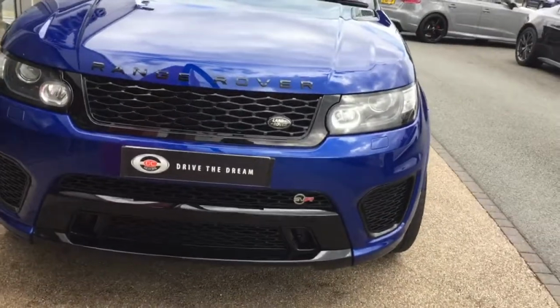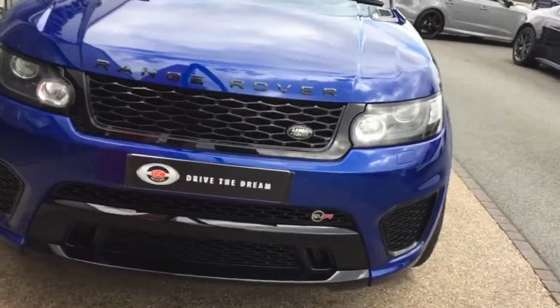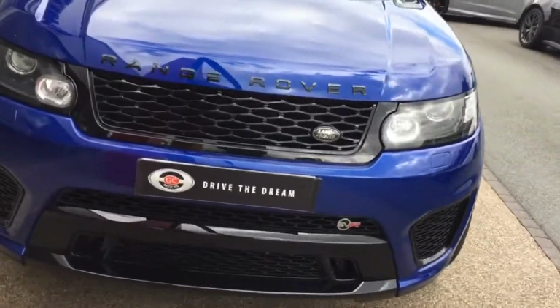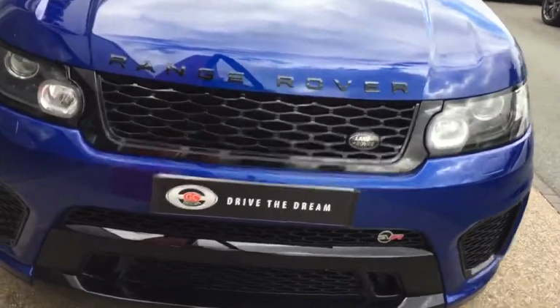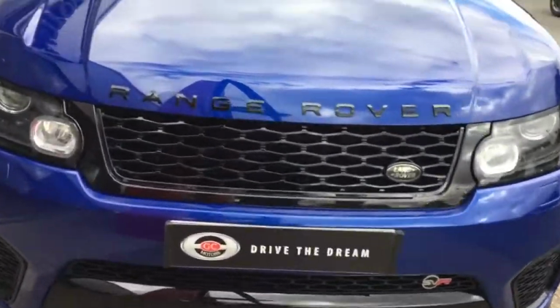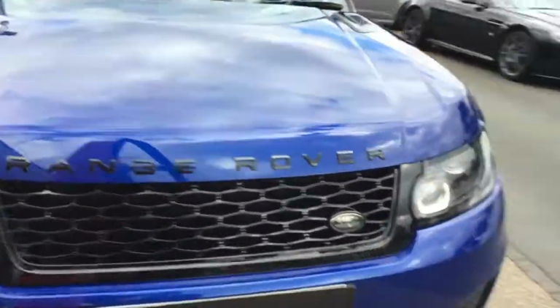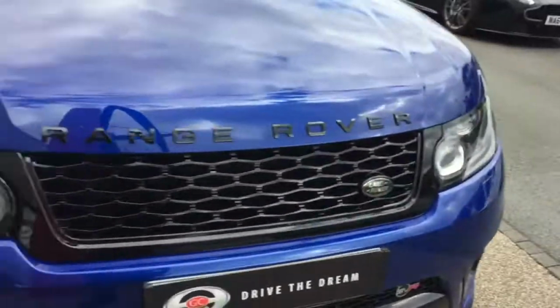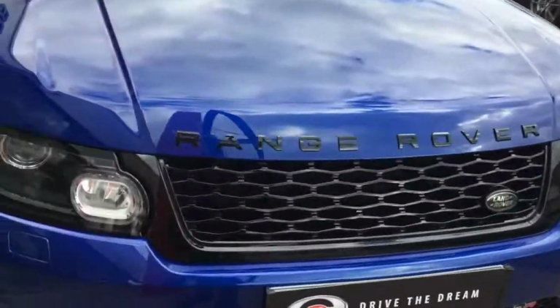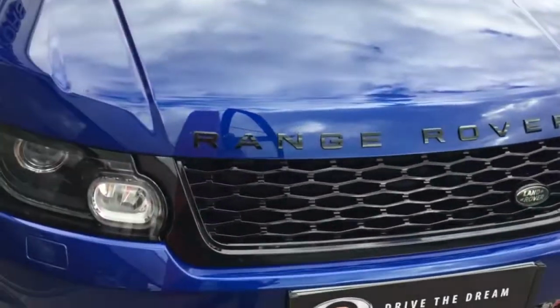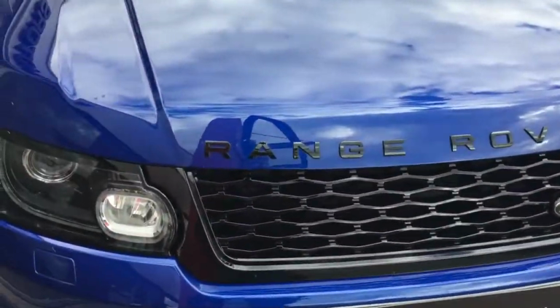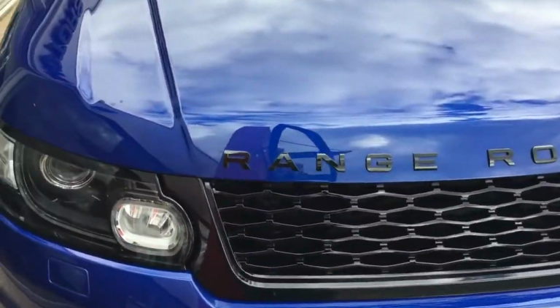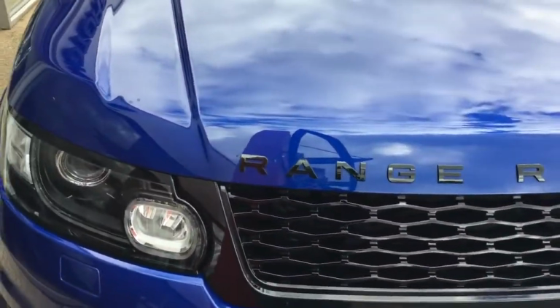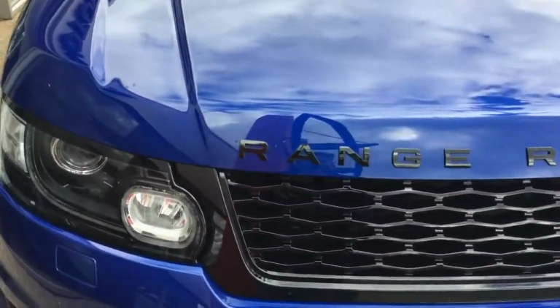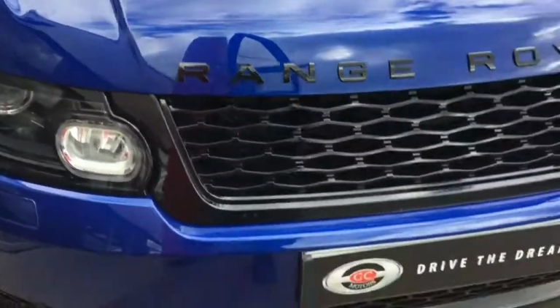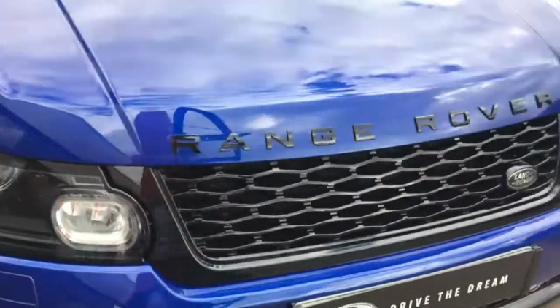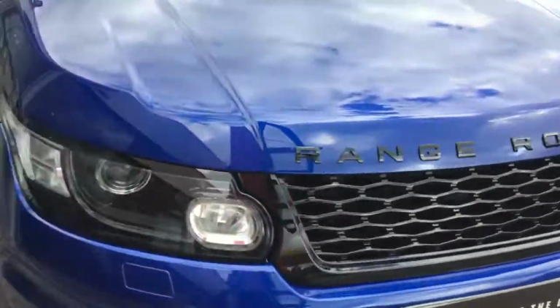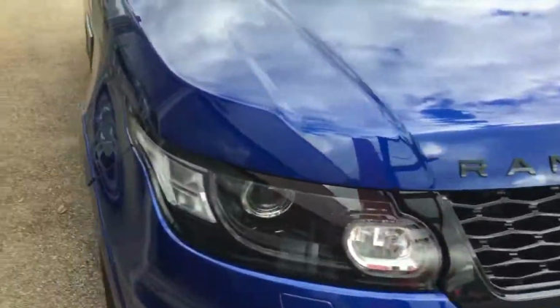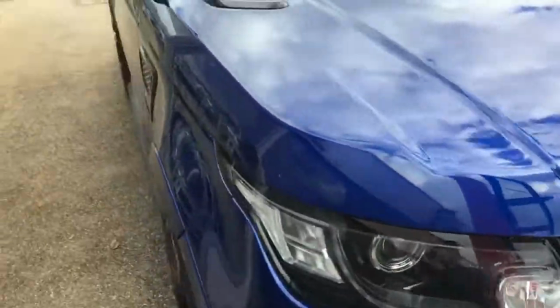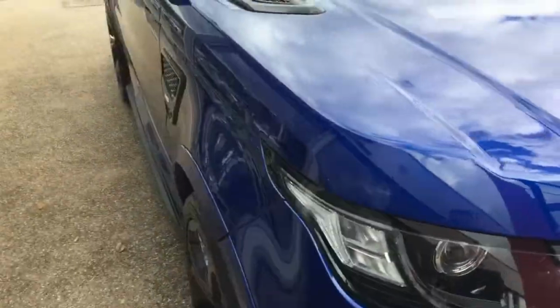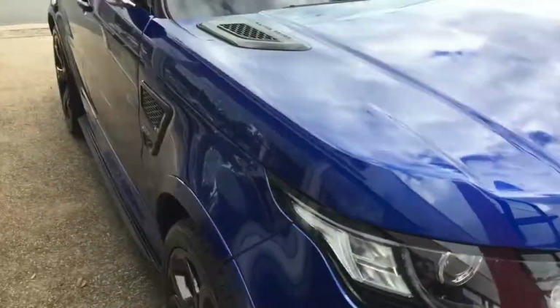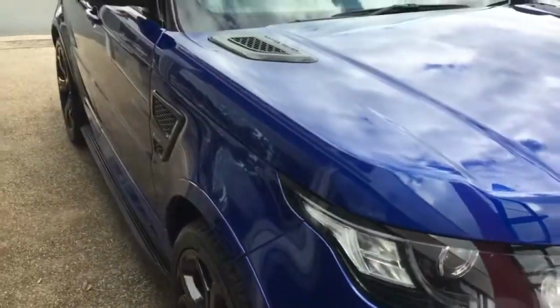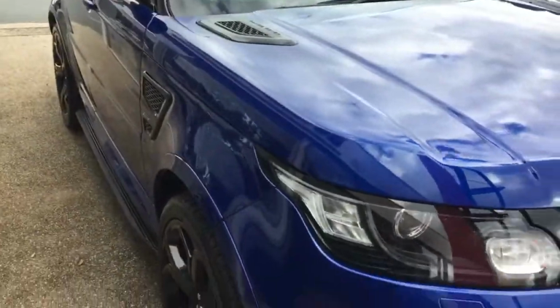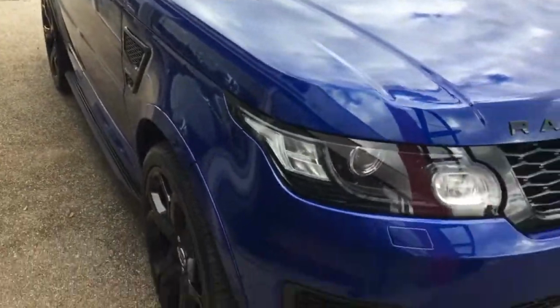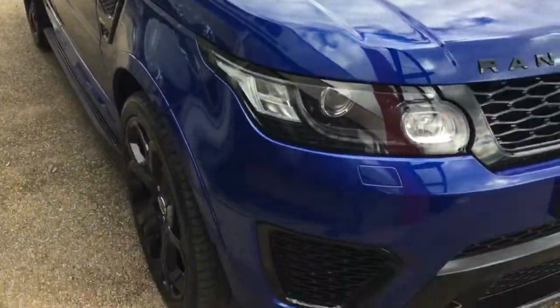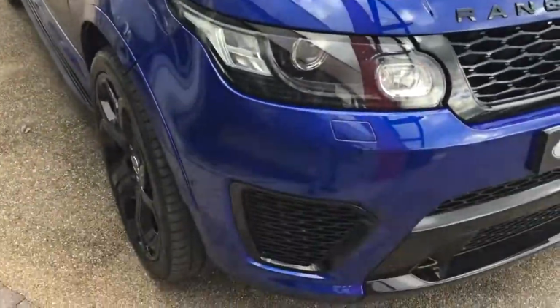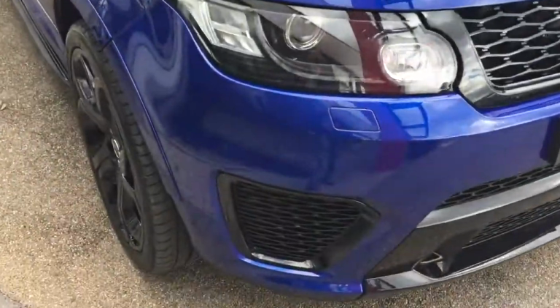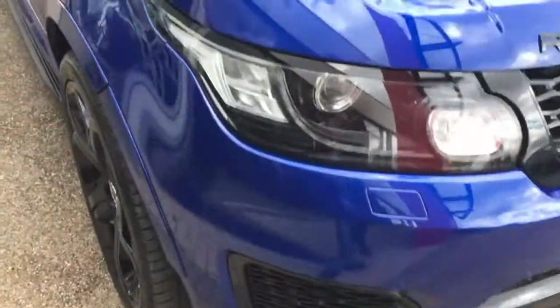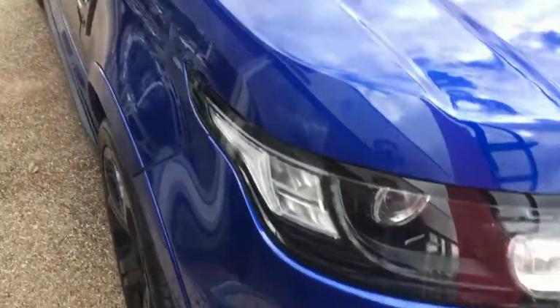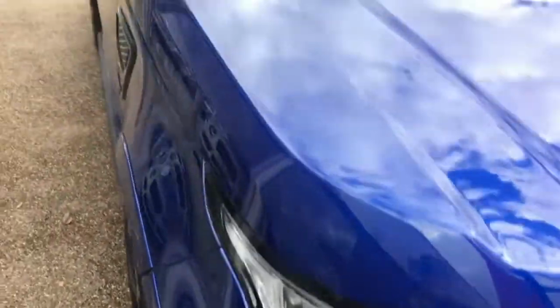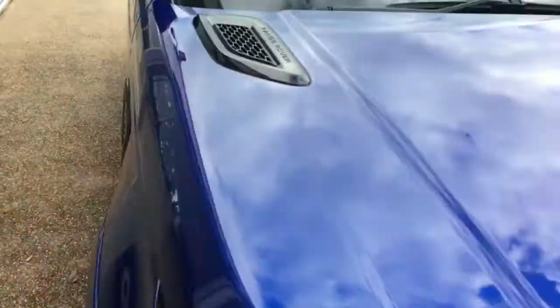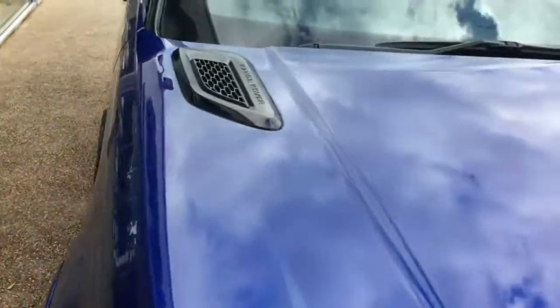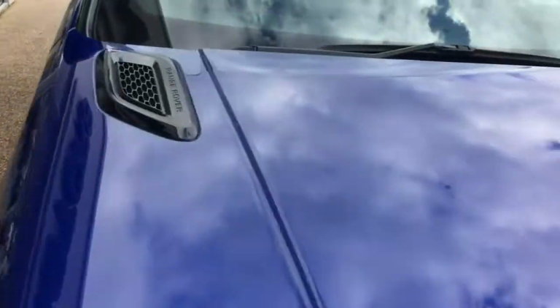Hi there, thank you for your inquiry here at GC Motors on the Range Rover Sport SVR. I'm just going to give you a quick tour around the car. It's in this lovely blue paintwork, this Range Rover.